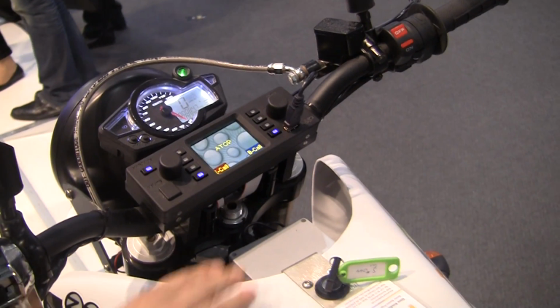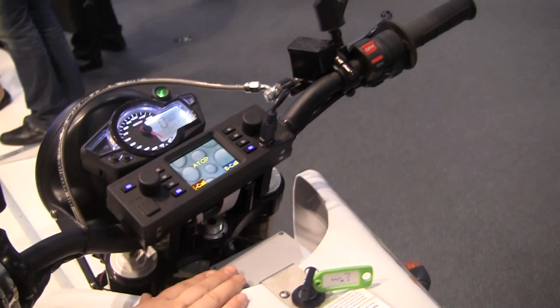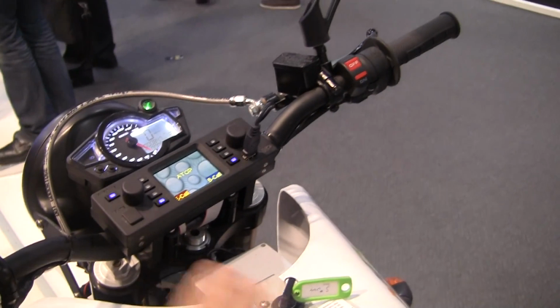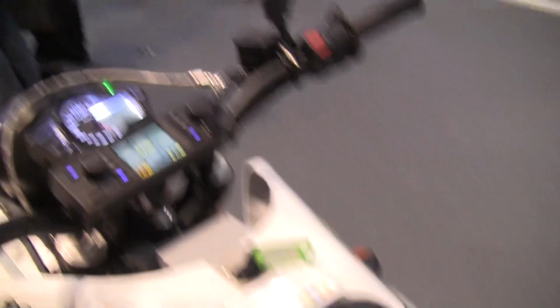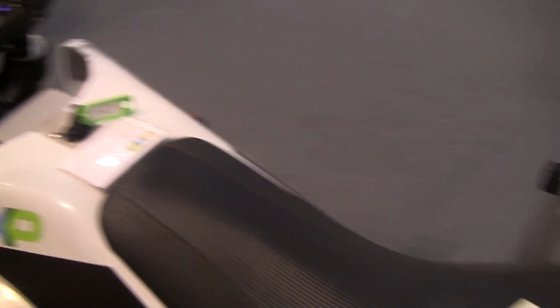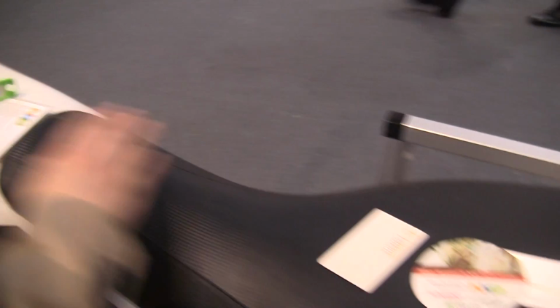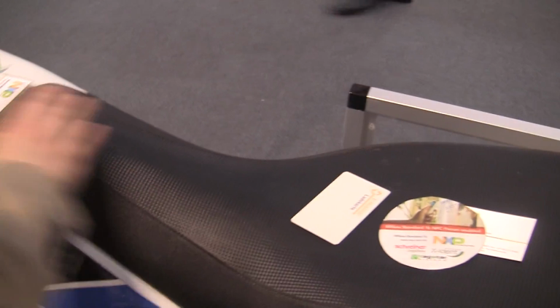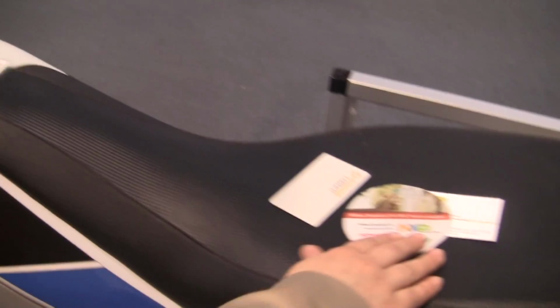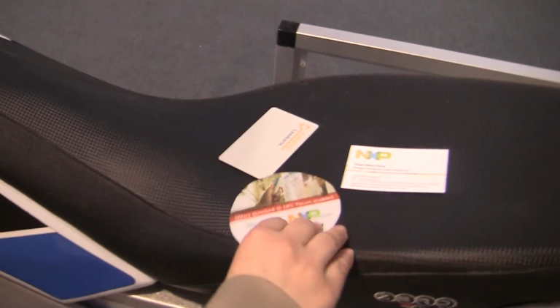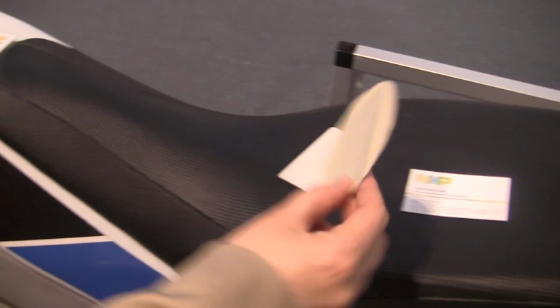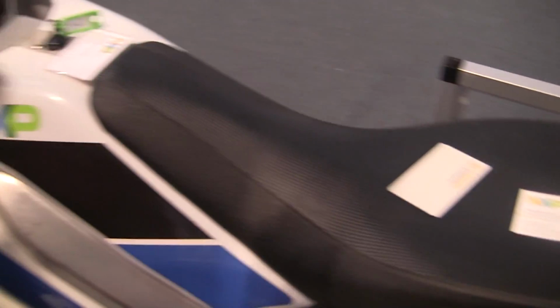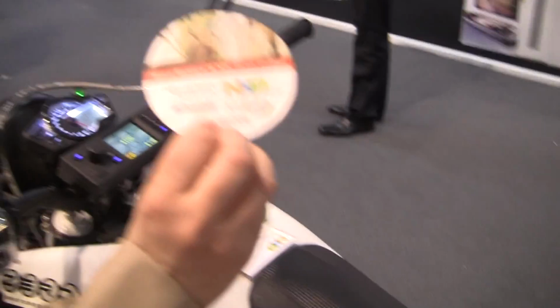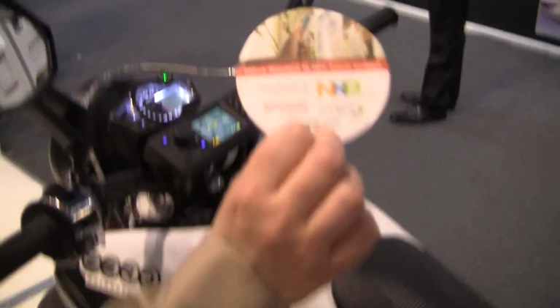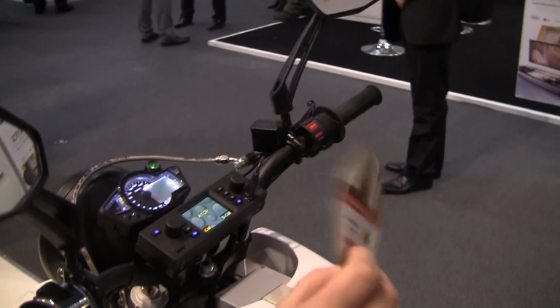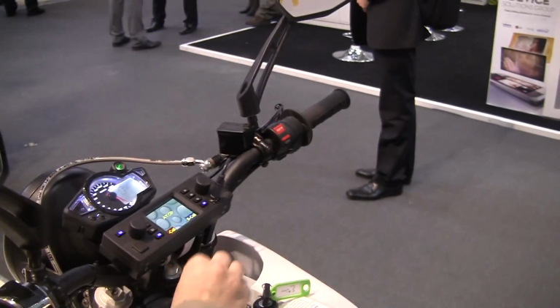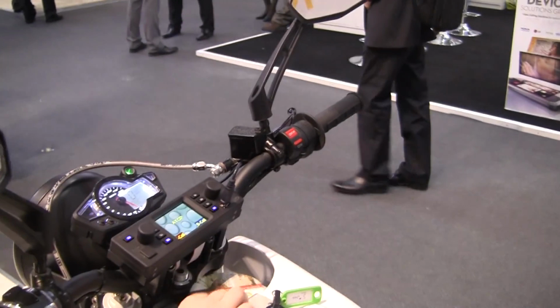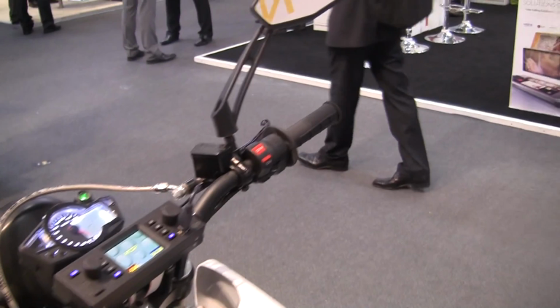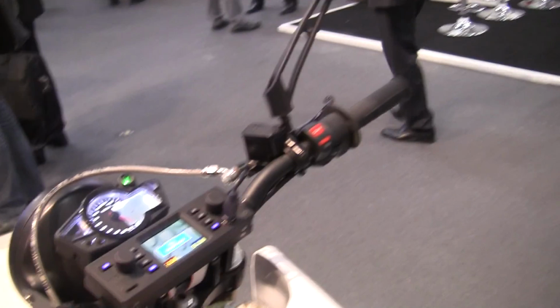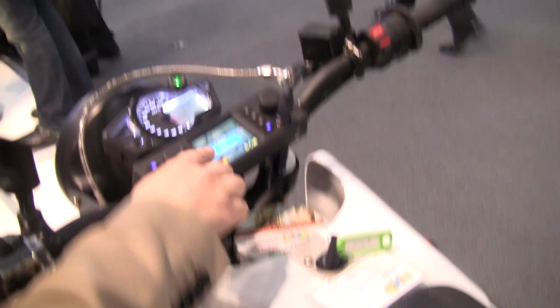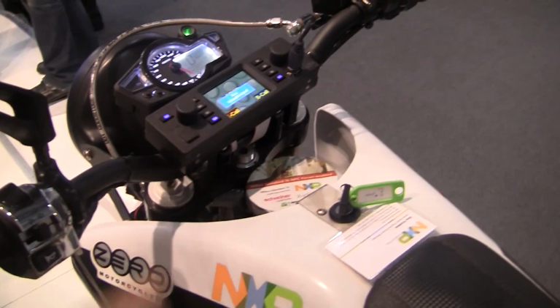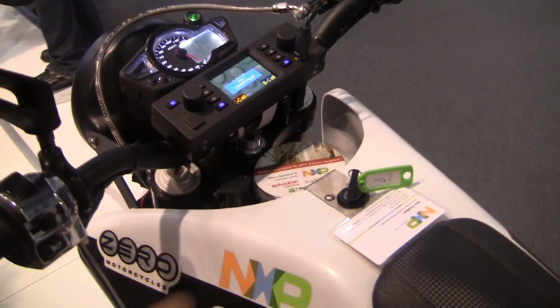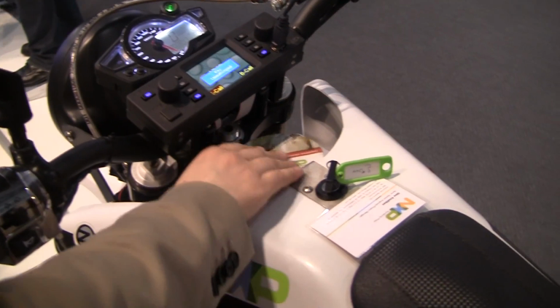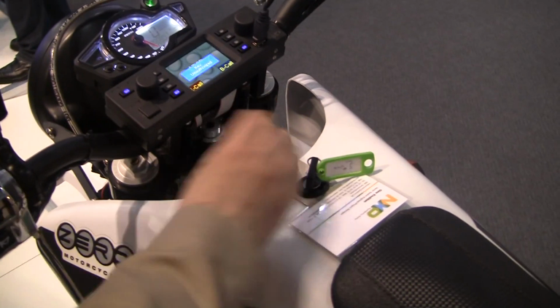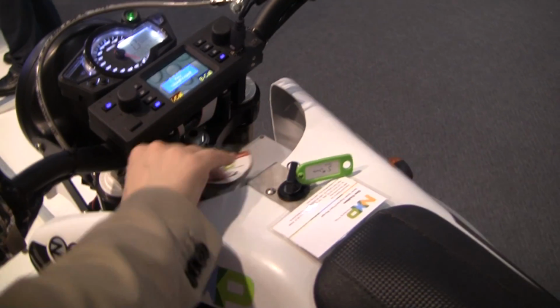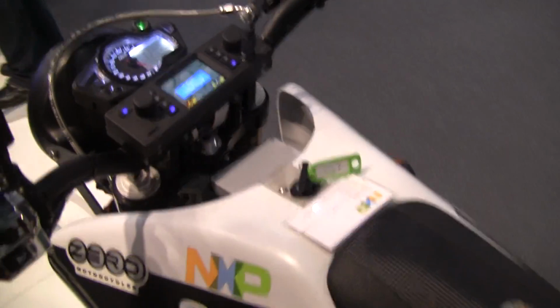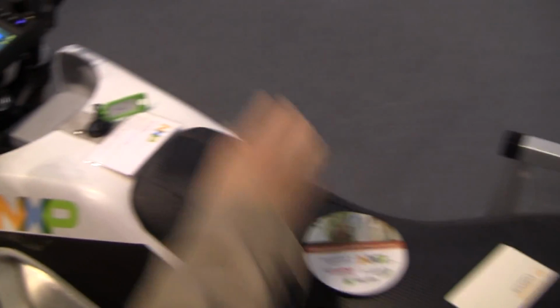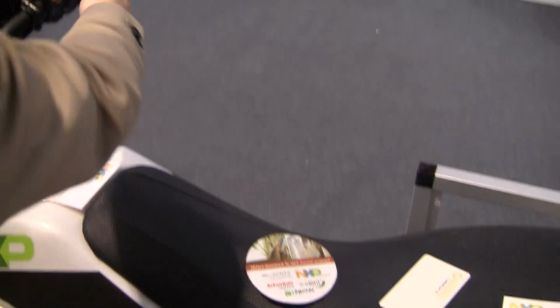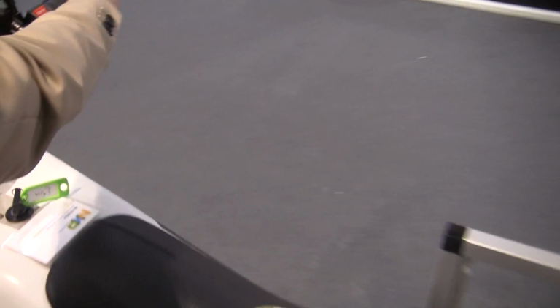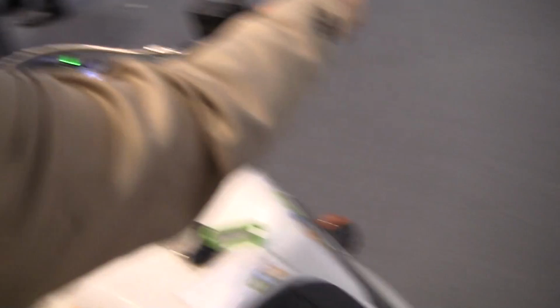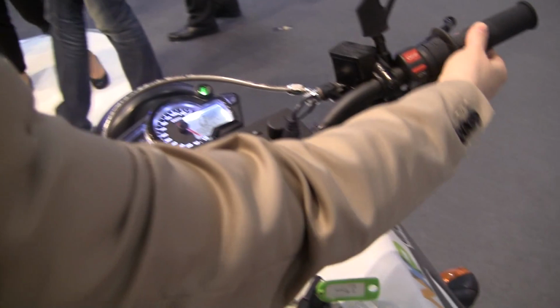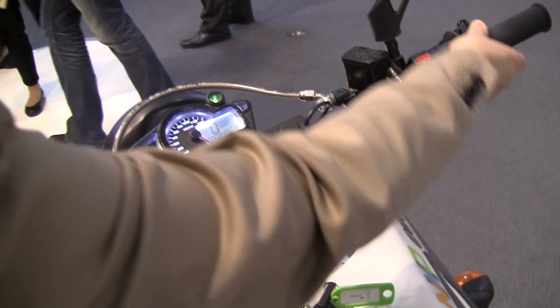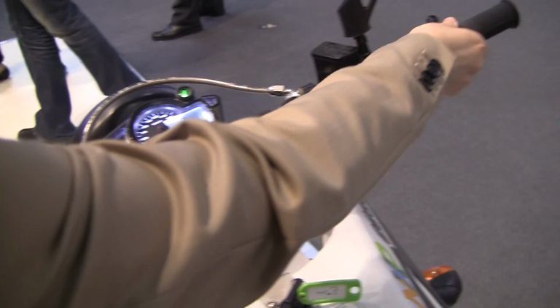So we can use the NFC to, for example, enable the bike. So if I use this non-authorized card, it will detect it, it will say this card is not authorized, and then the bike will not start.